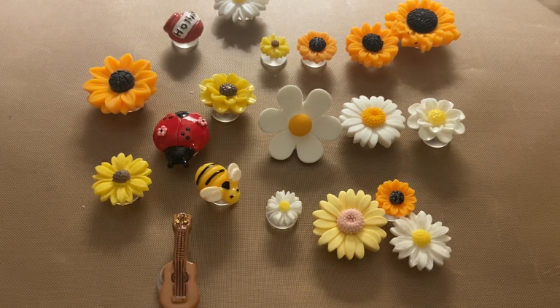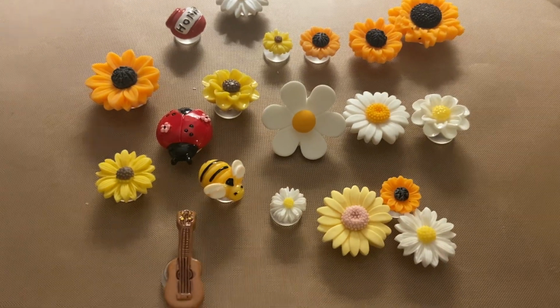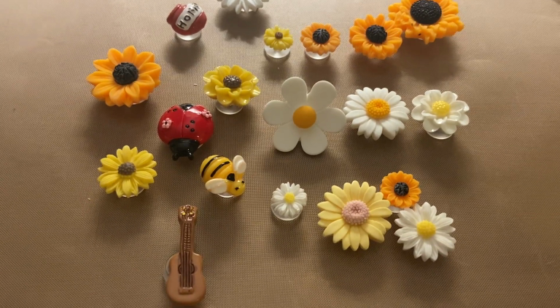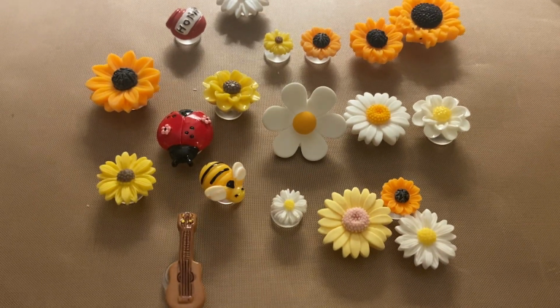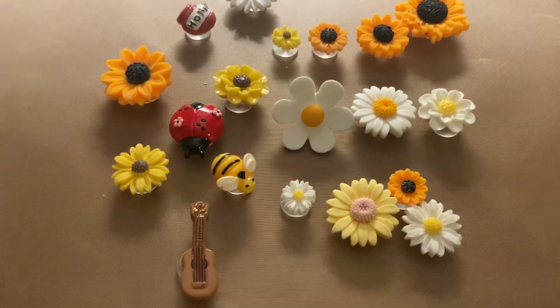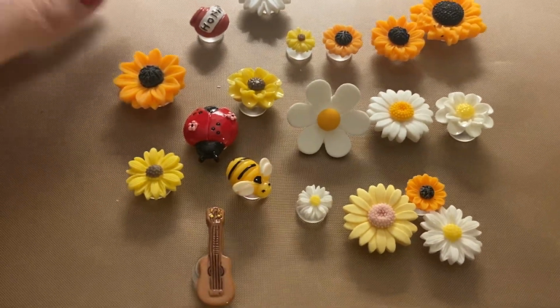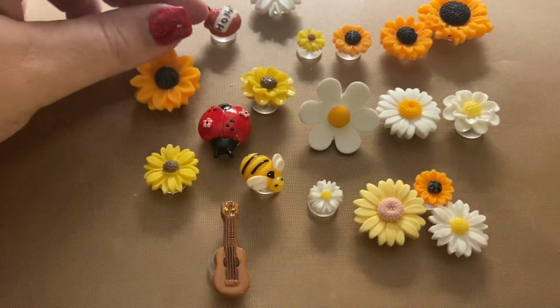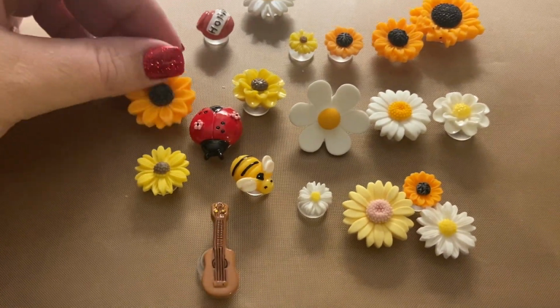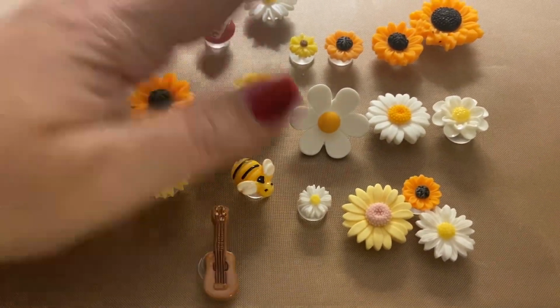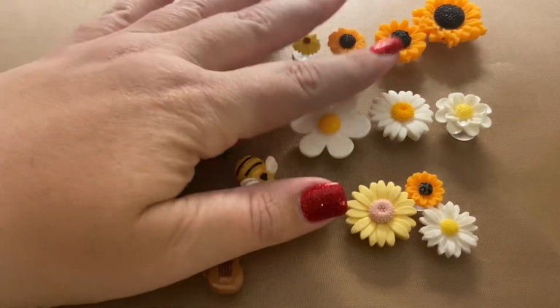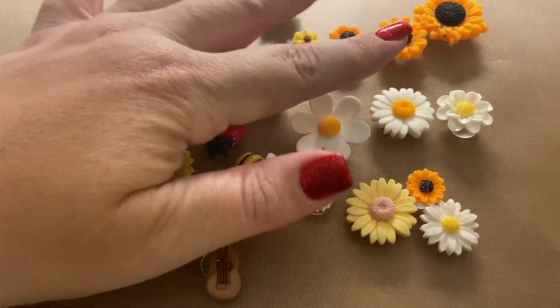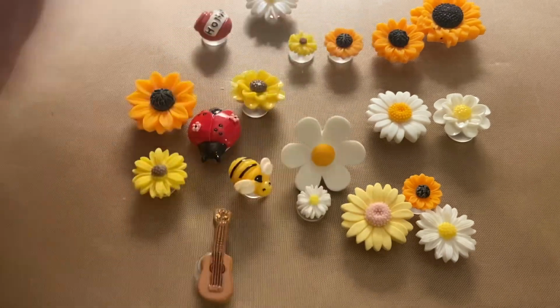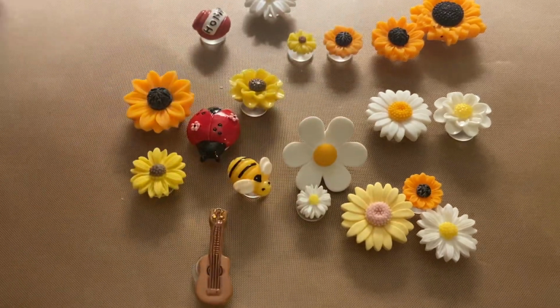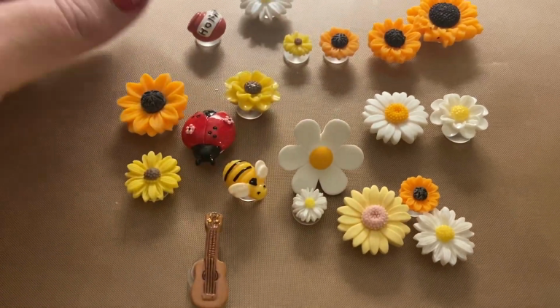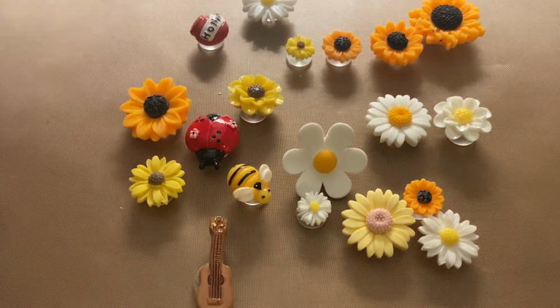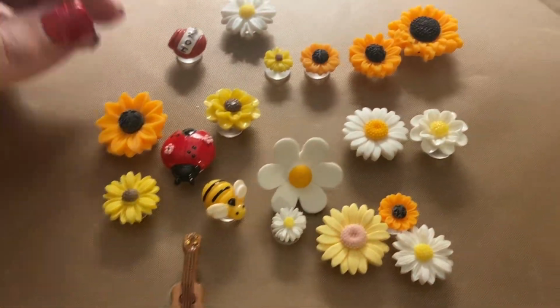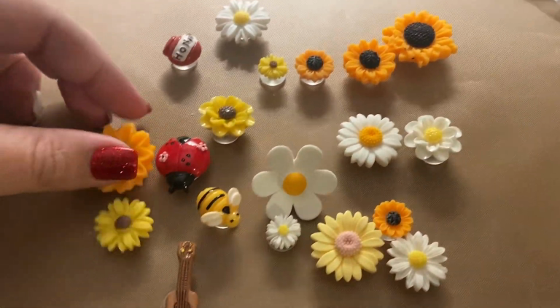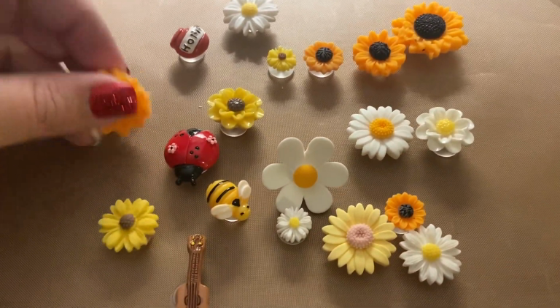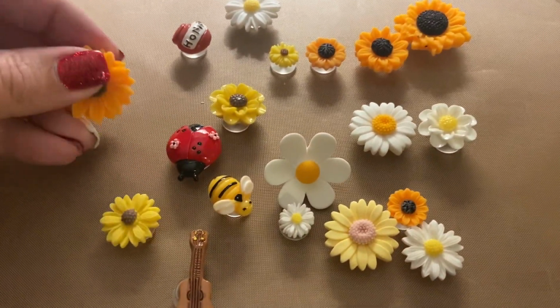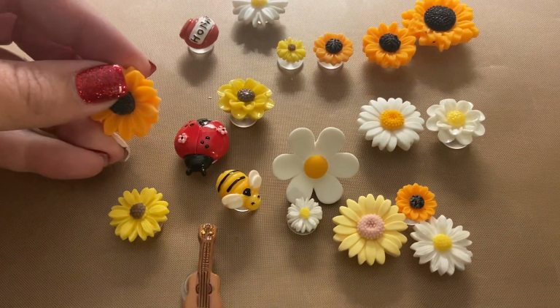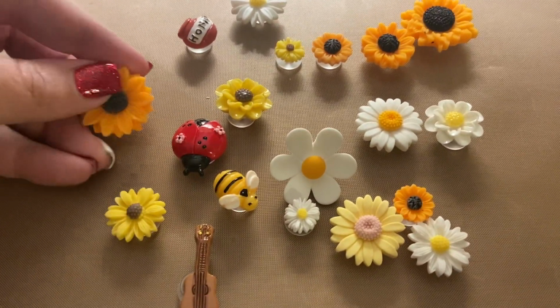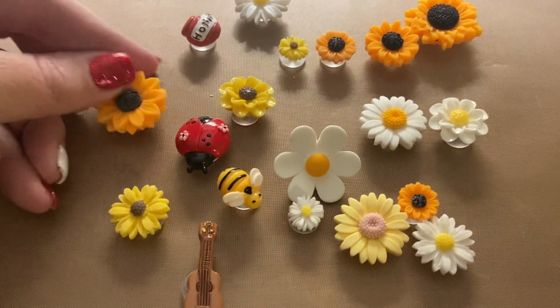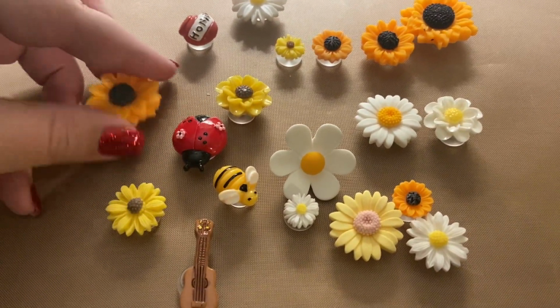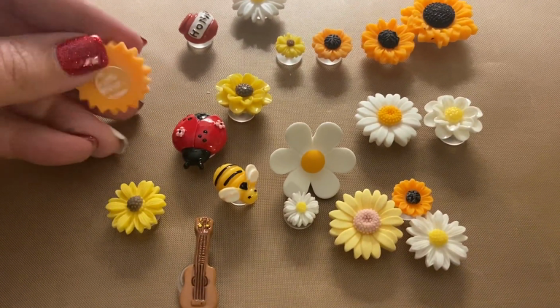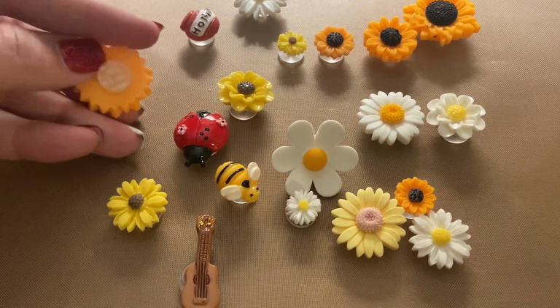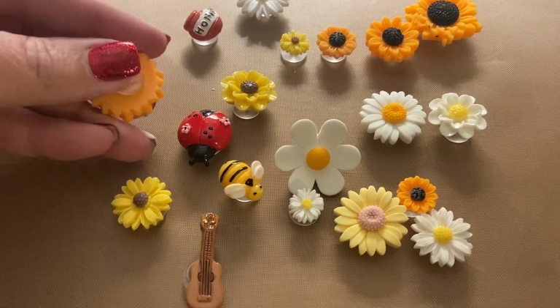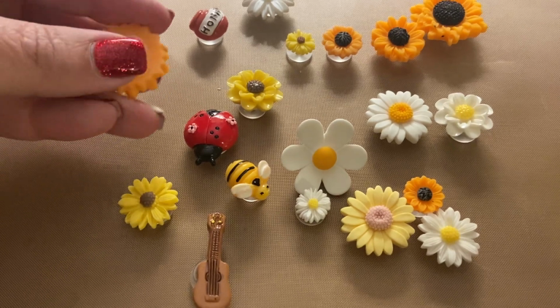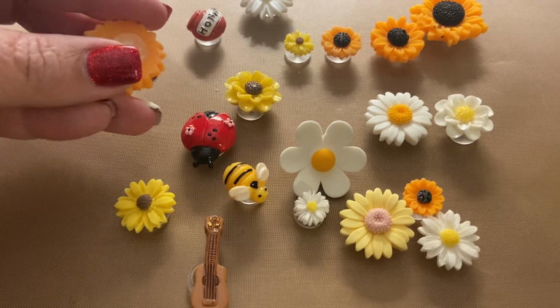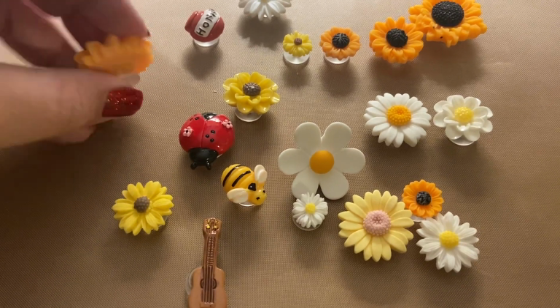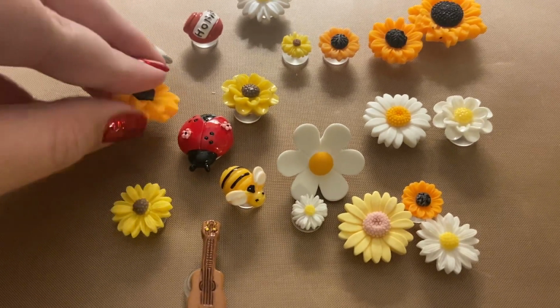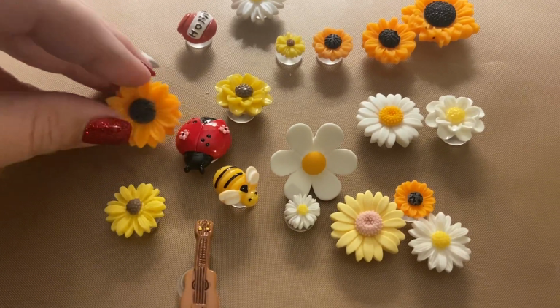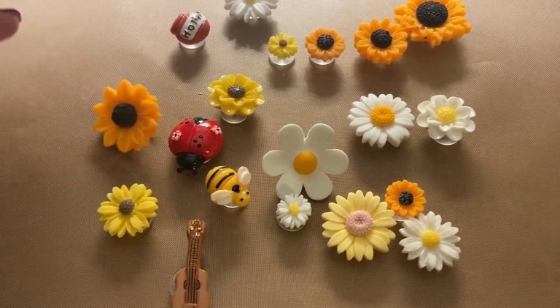Hi, my name is Crystal and this is a review of the Flower Resin Charms. These are a little bit sturdier than your normal croc charms, but they are really nice.